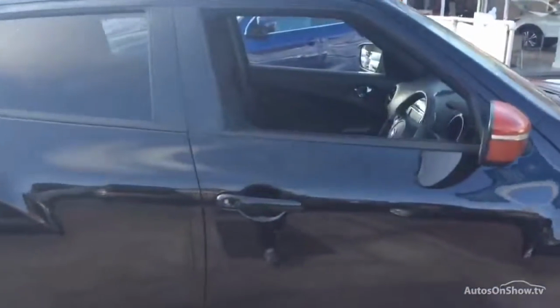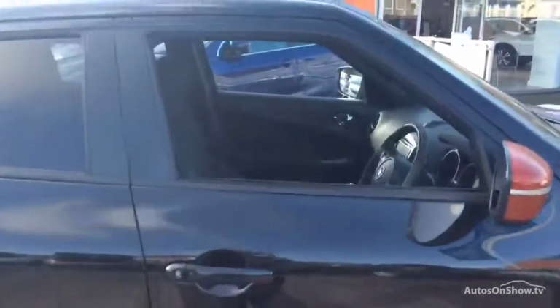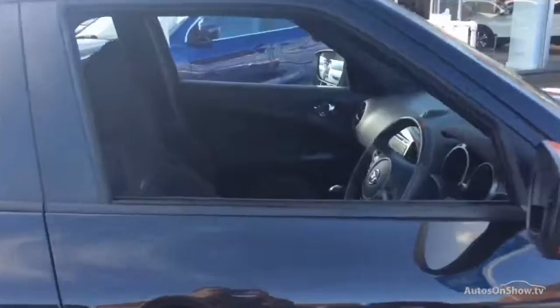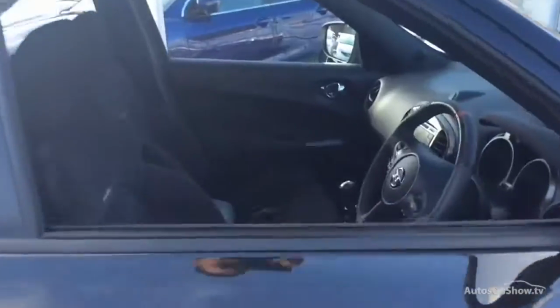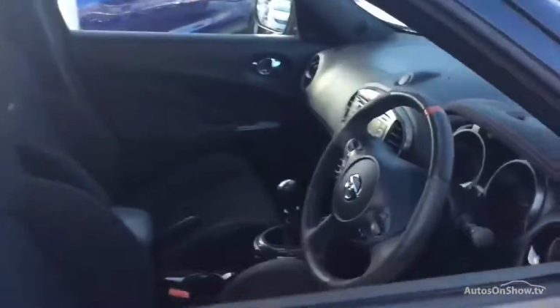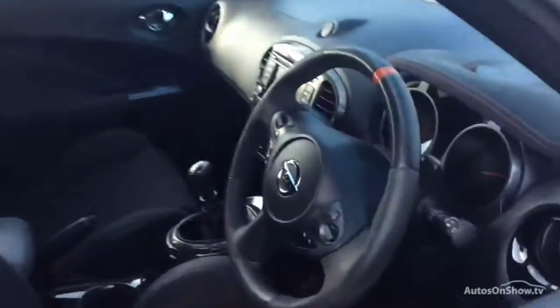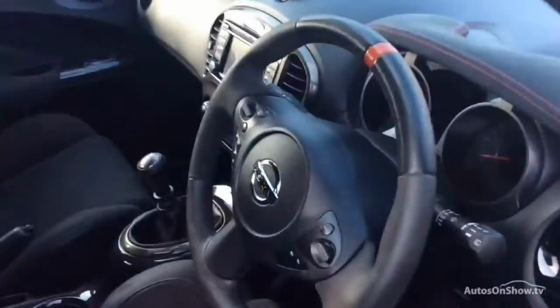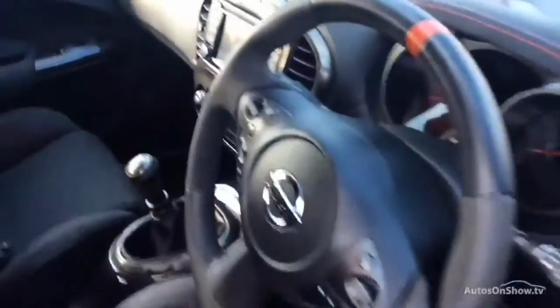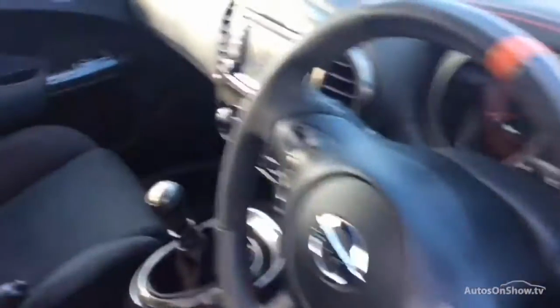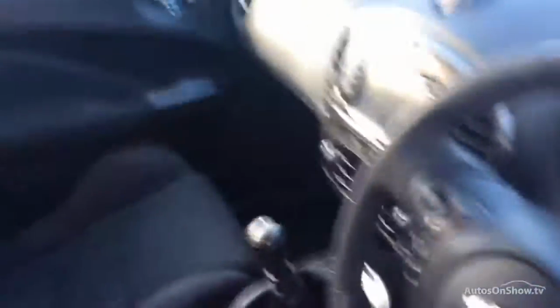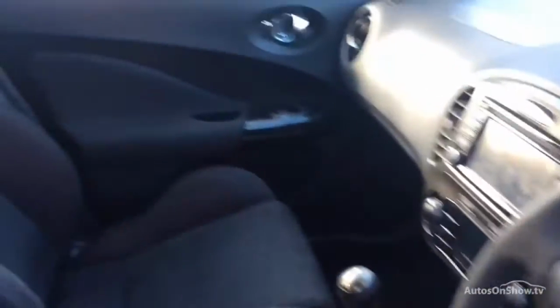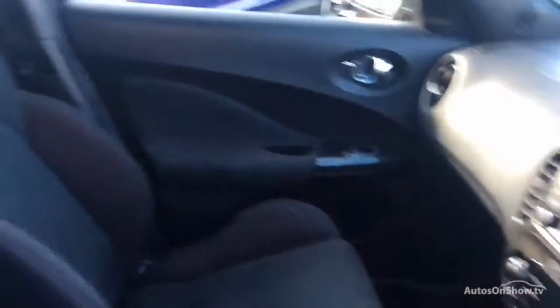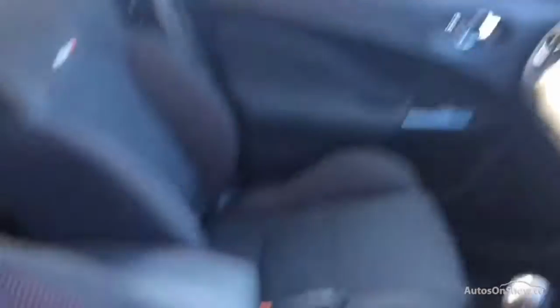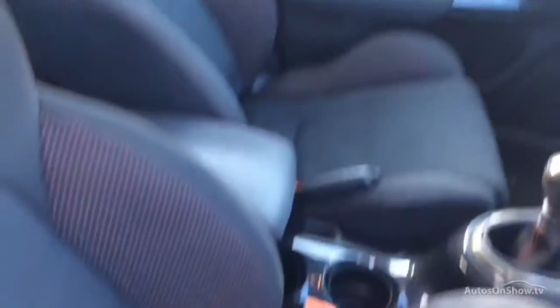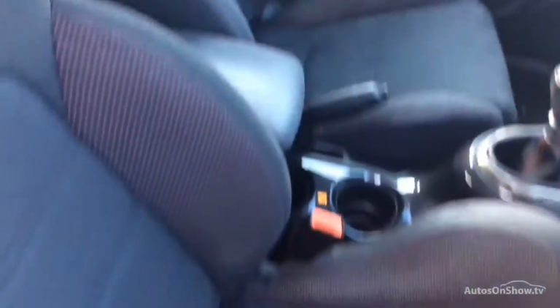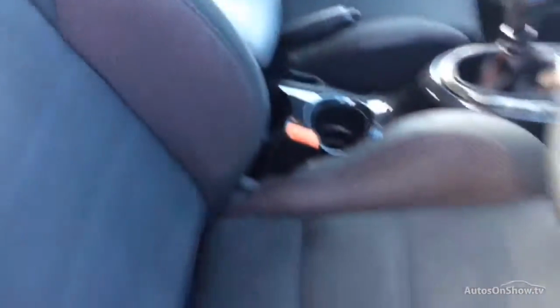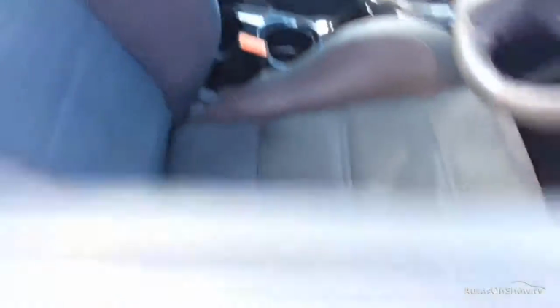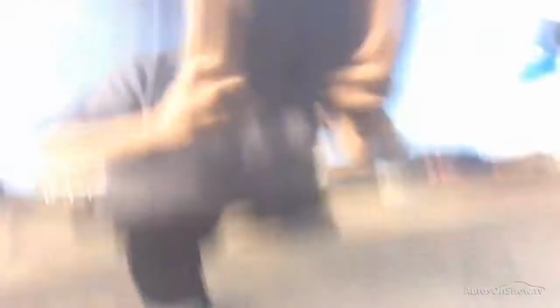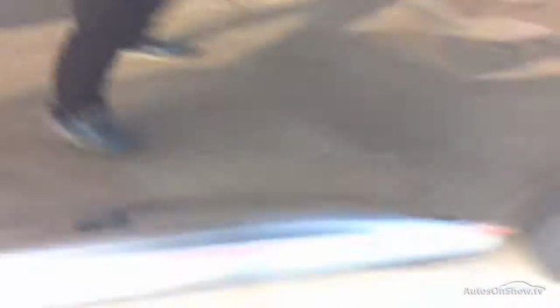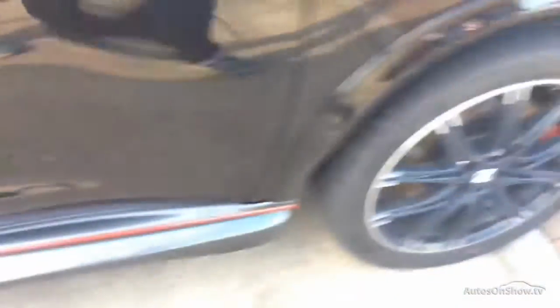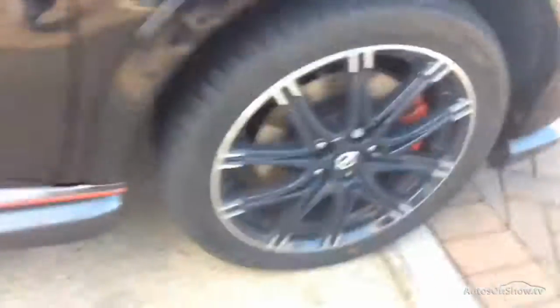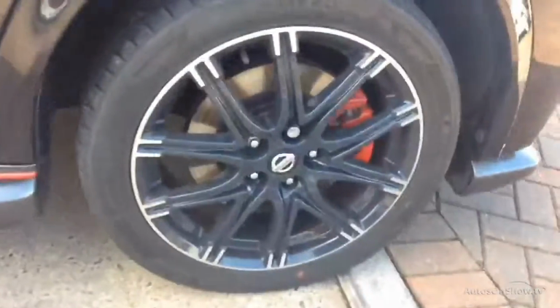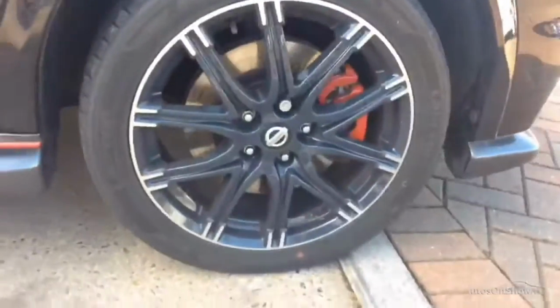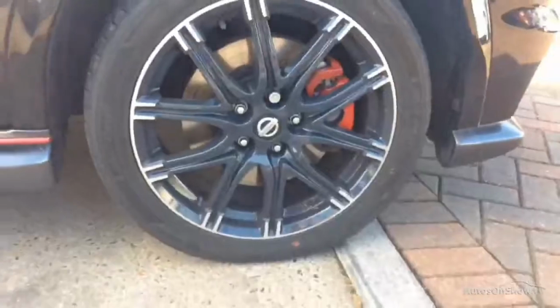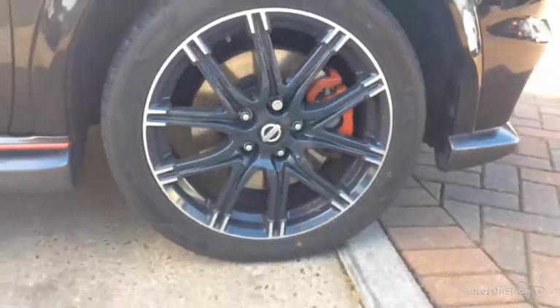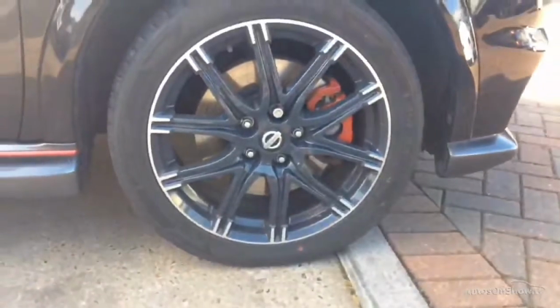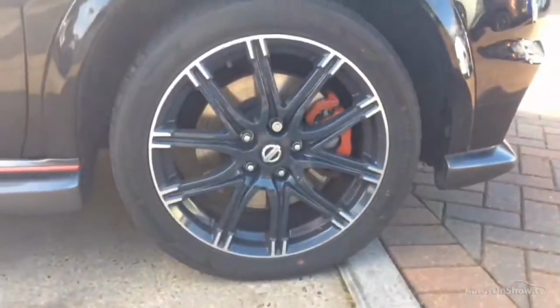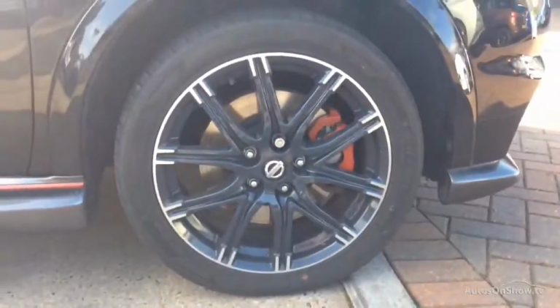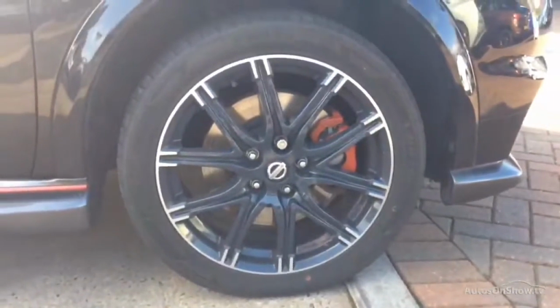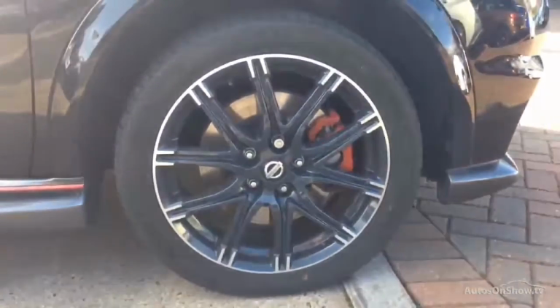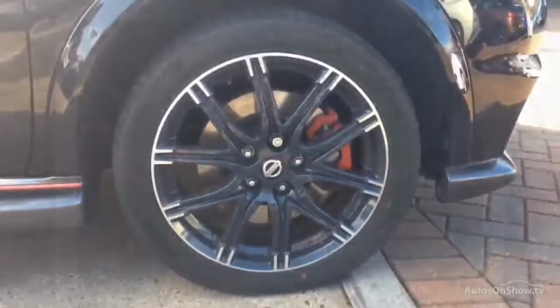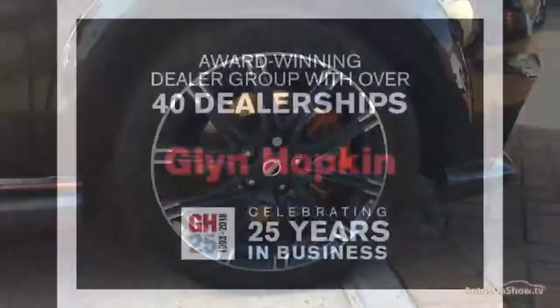If for any reason you decide it's not exactly what you're looking for, don't worry — we have access to over 1,500 approved pre-owned vehicles.